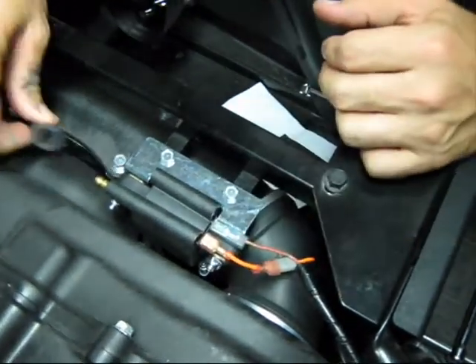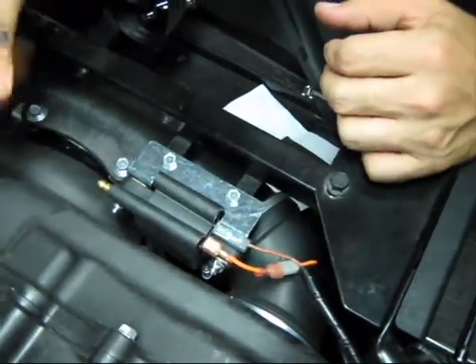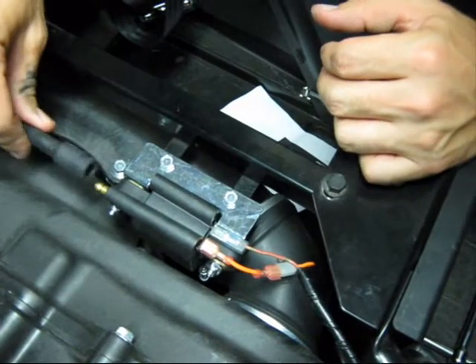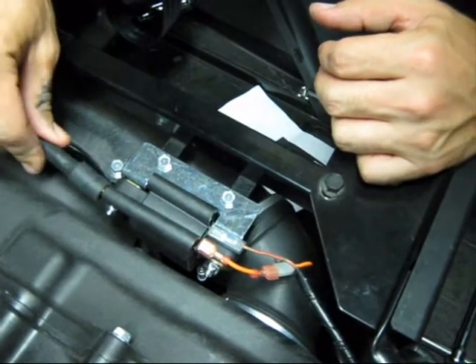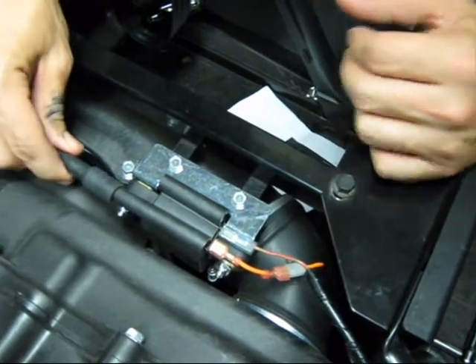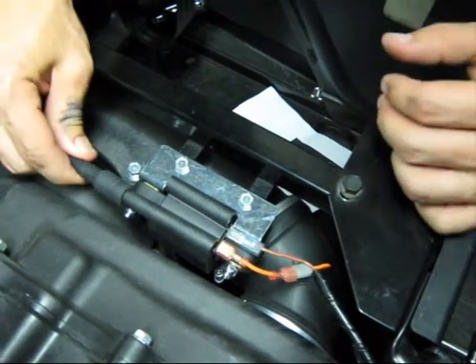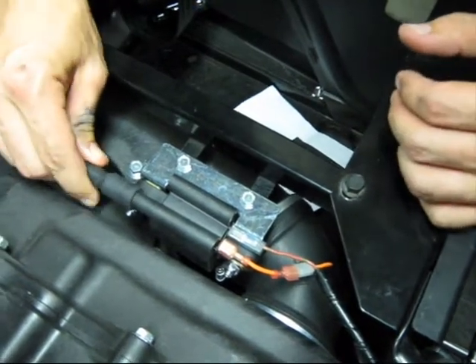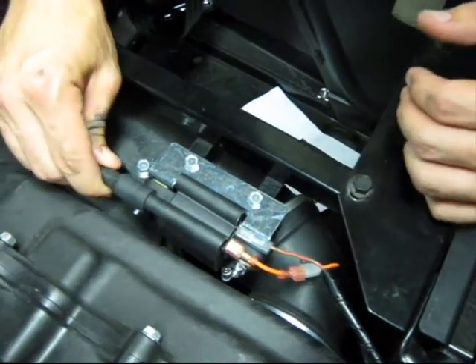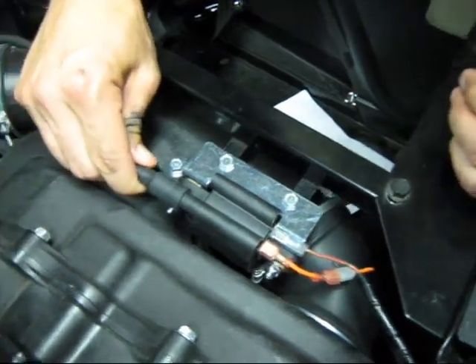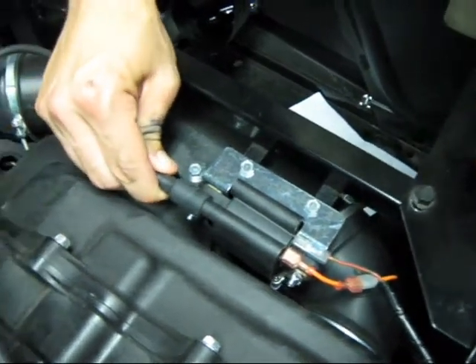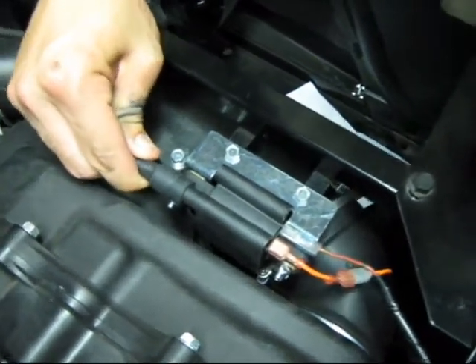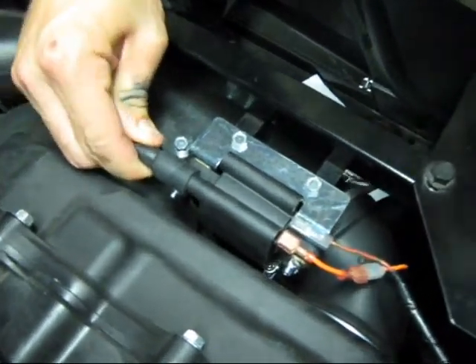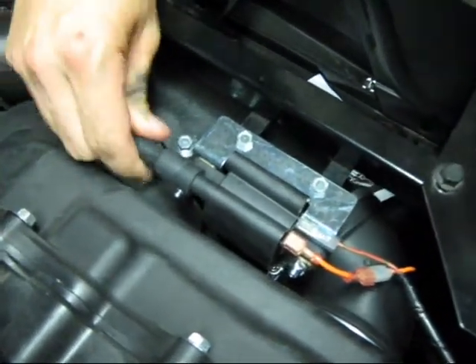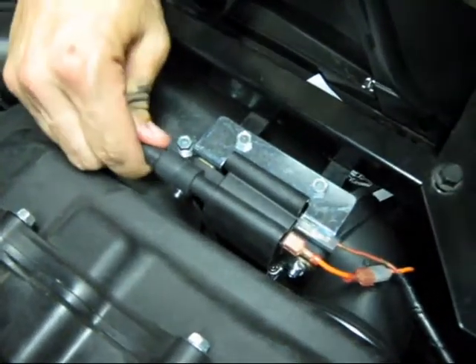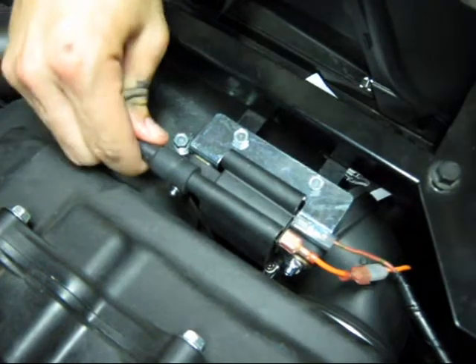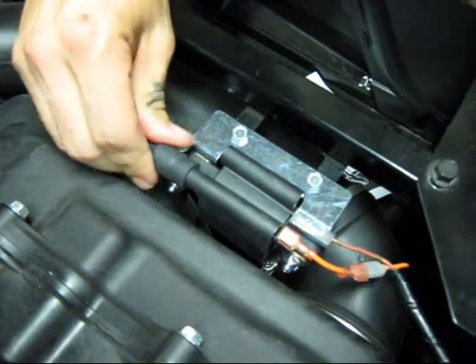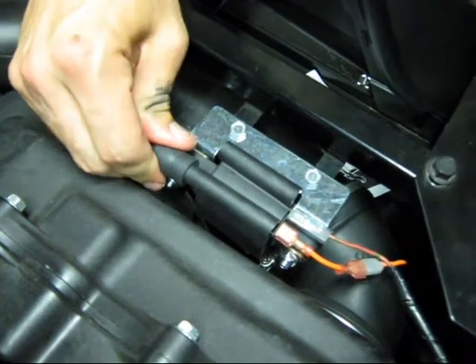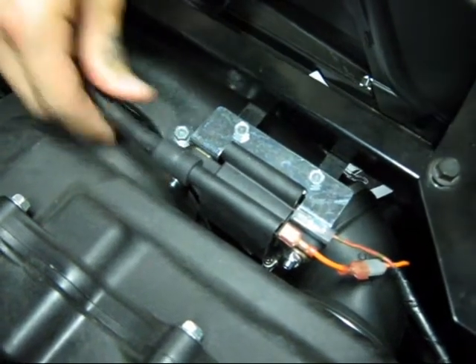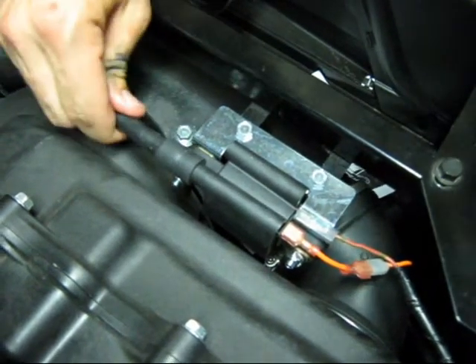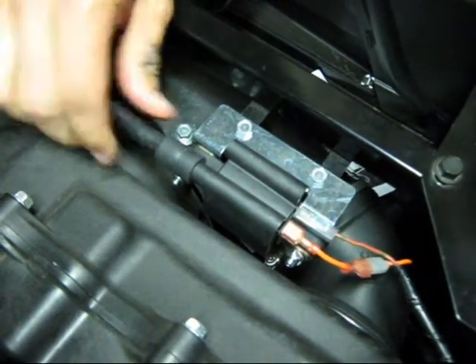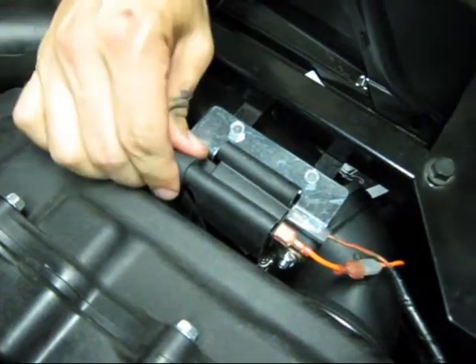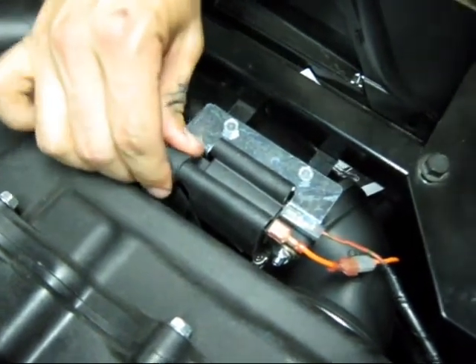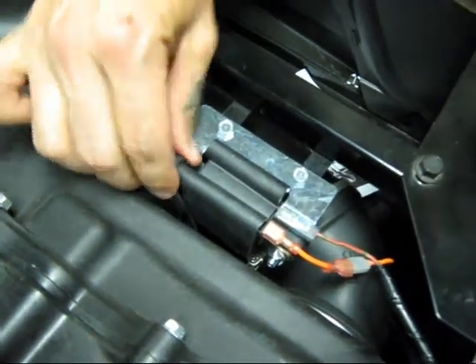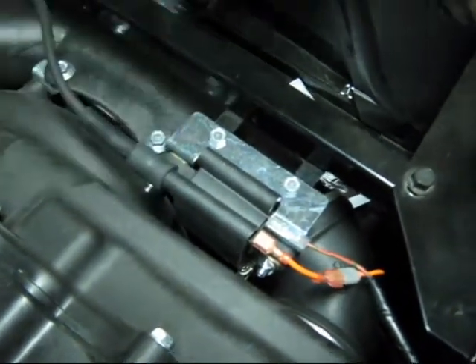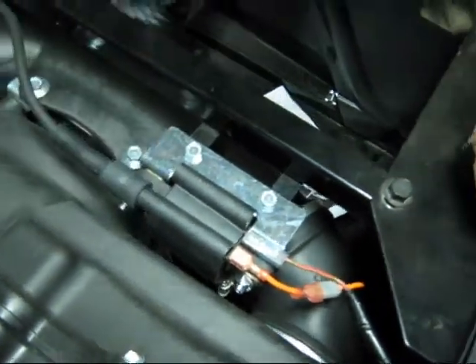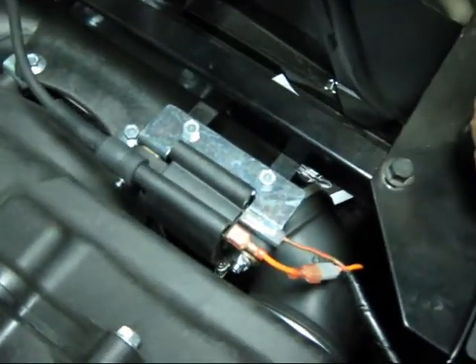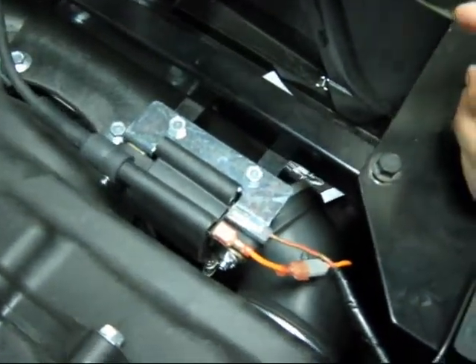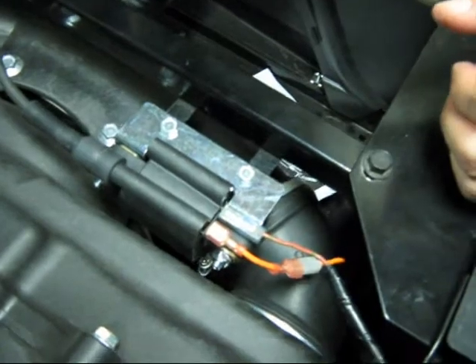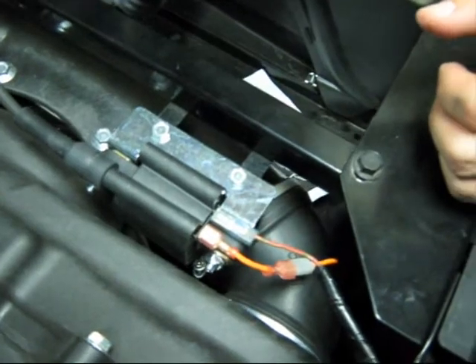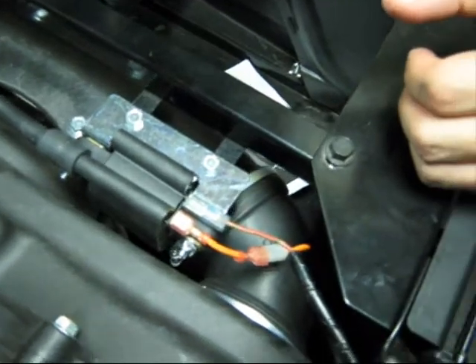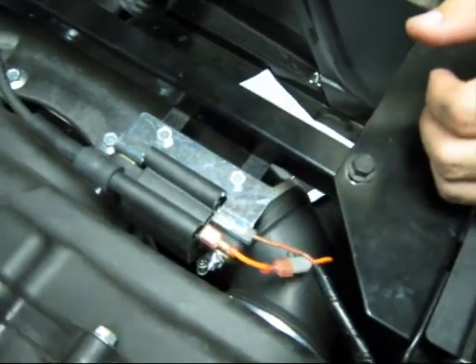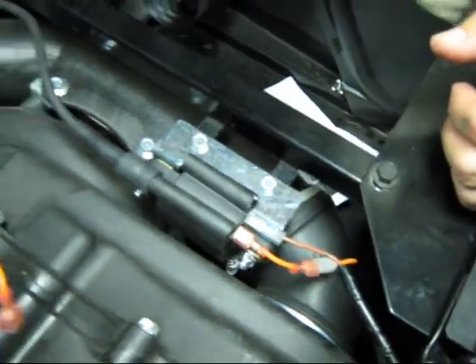The secondary wiring is the output to the spark plug. Push that on good until it makes a snap, then push the boot up. That's everything — now you can start the vehicle.